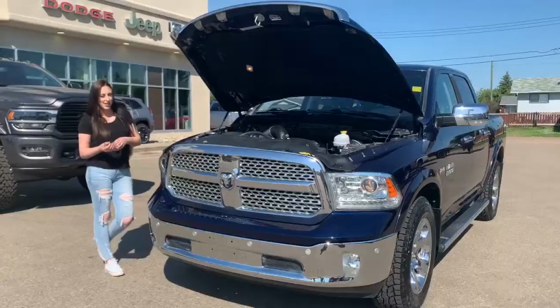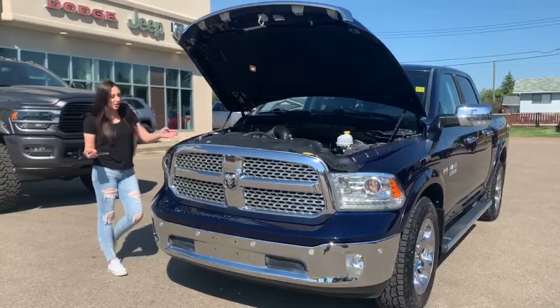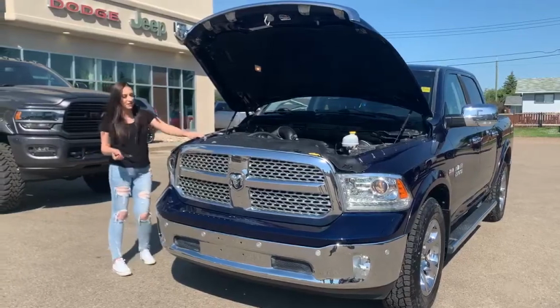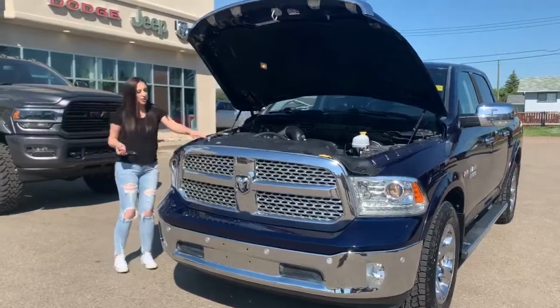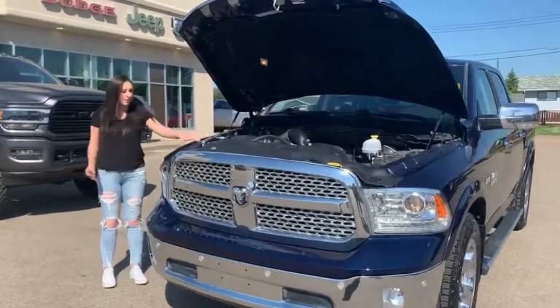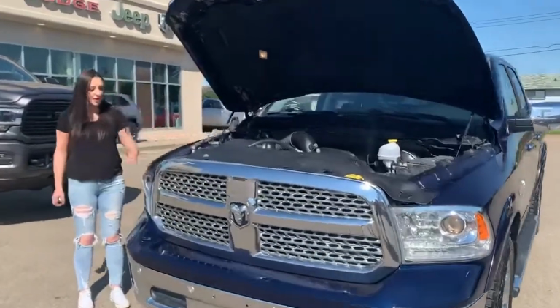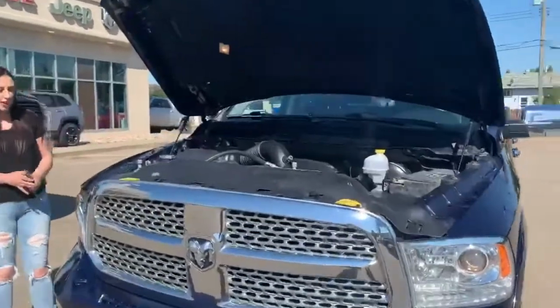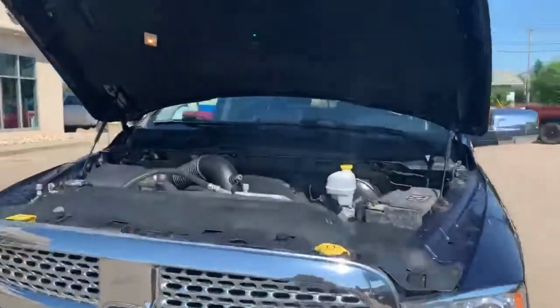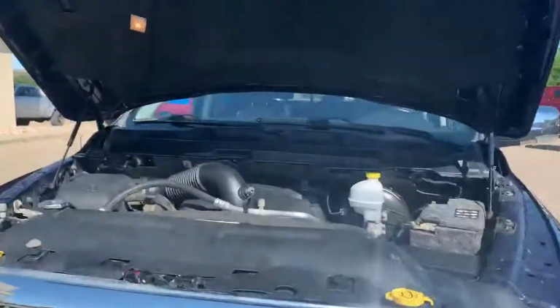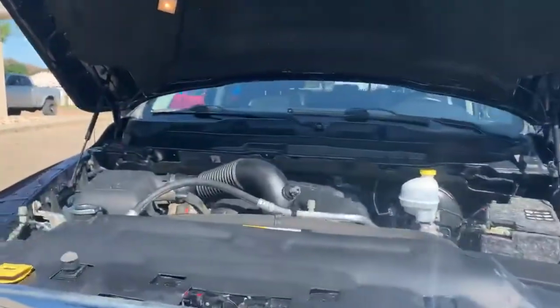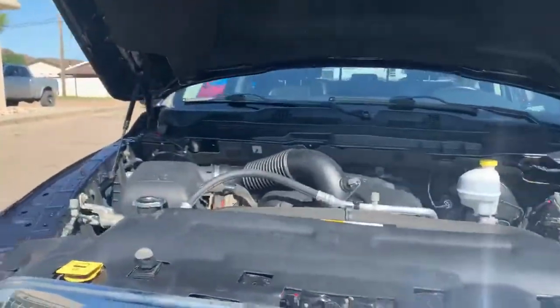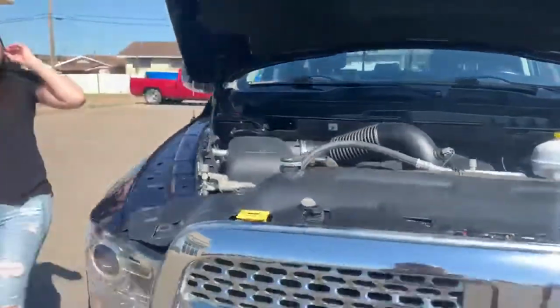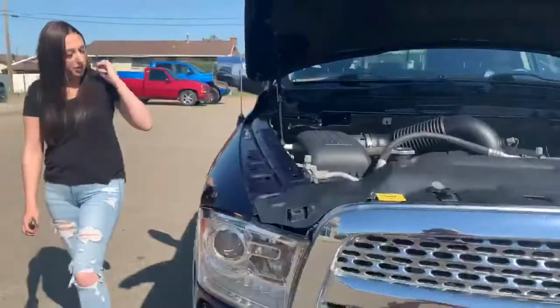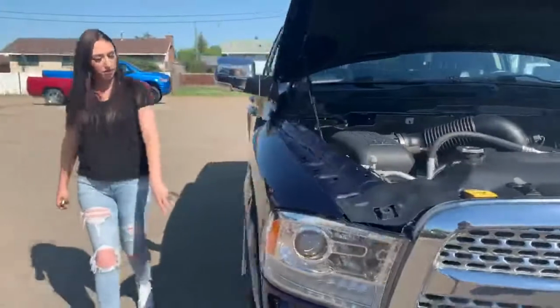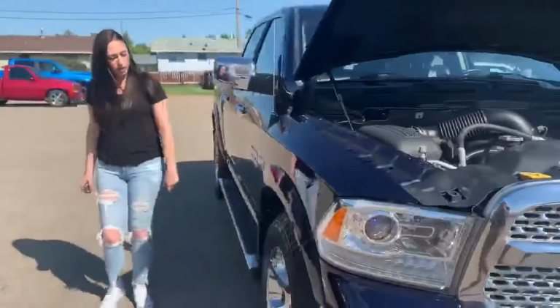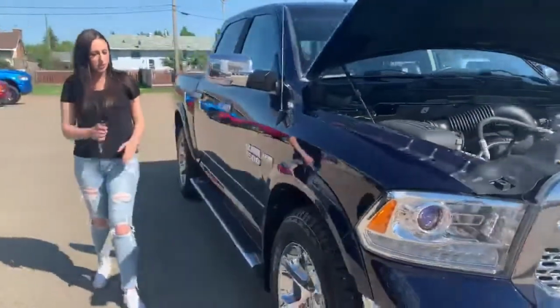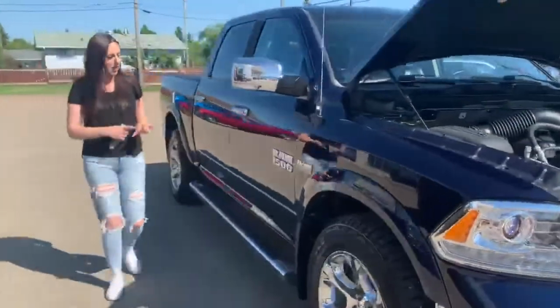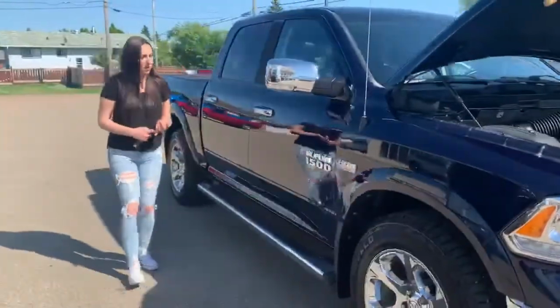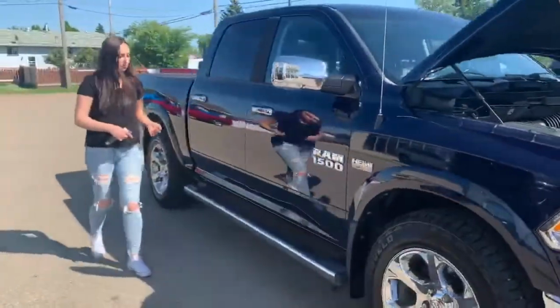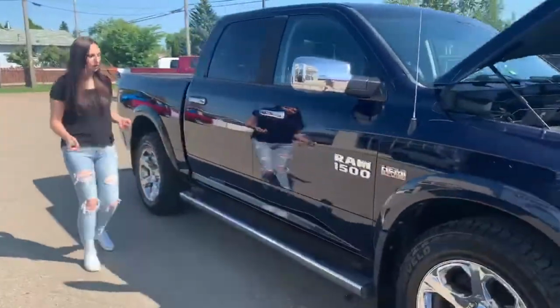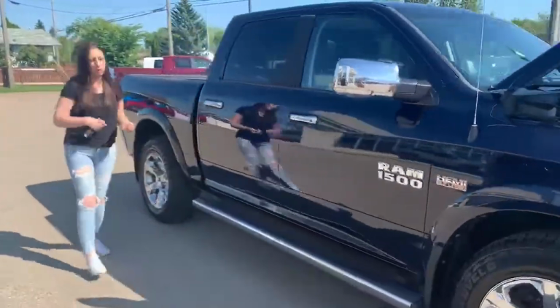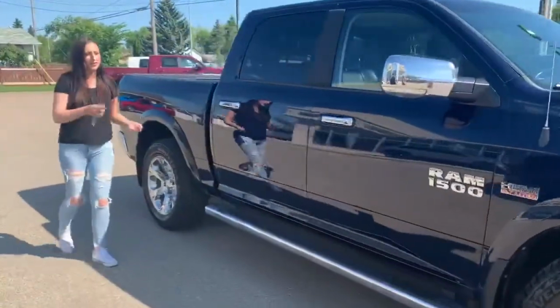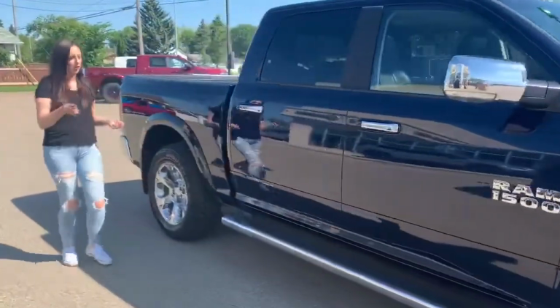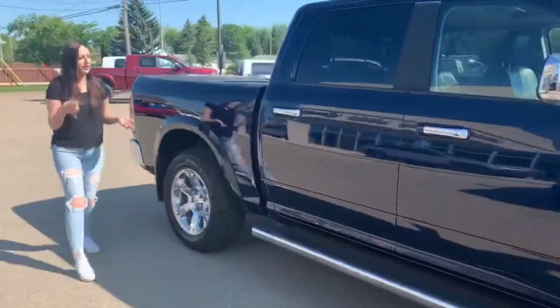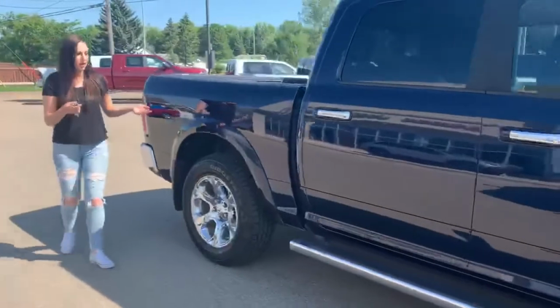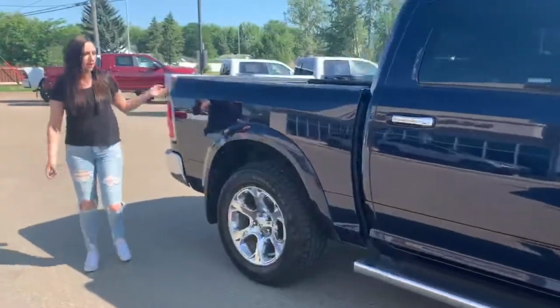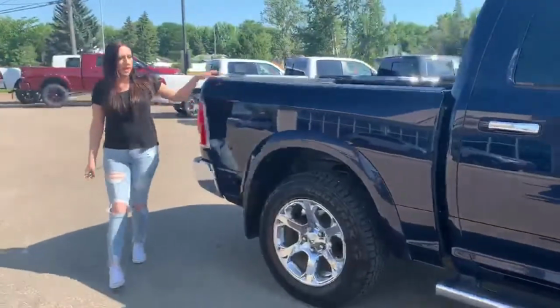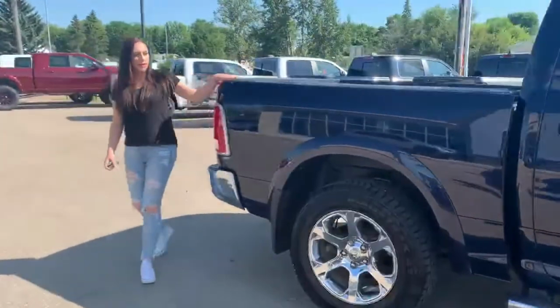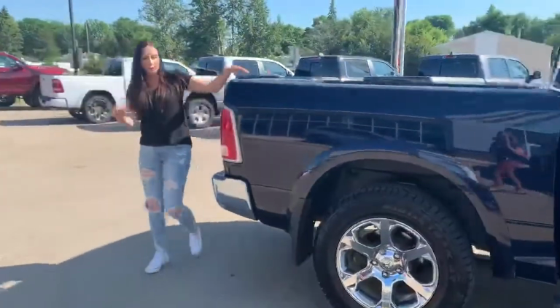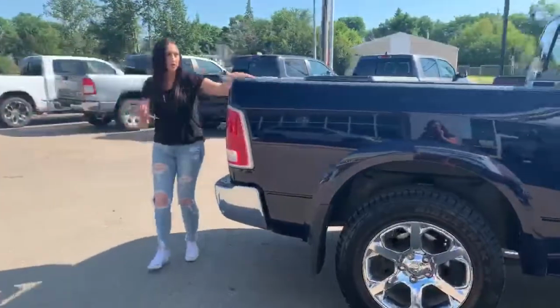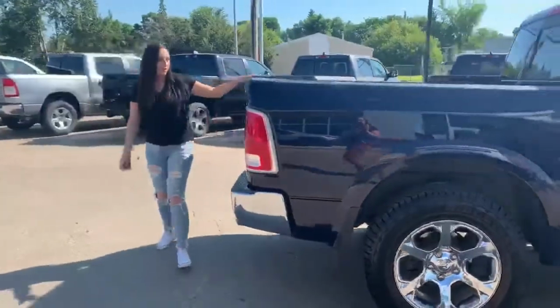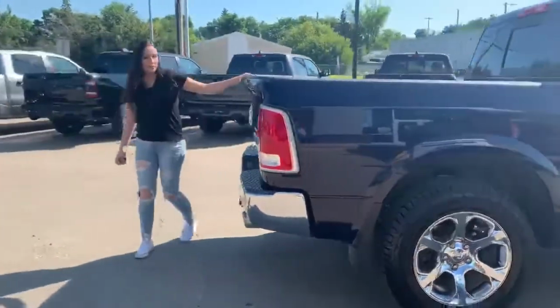Under the hood you have your 5.7 liter Hemi. You do have automatic headlights as well, 20 inch chrome rims with some new tires on it, running boards, keyless entry on either side of the truck, and of course there's a crew cab with a 5.7 box.